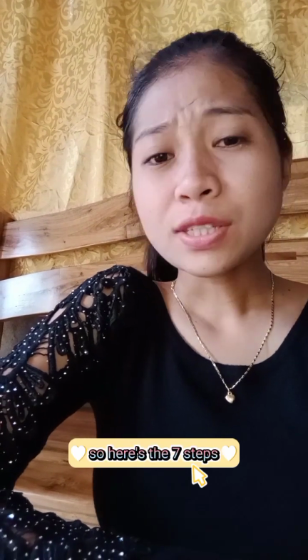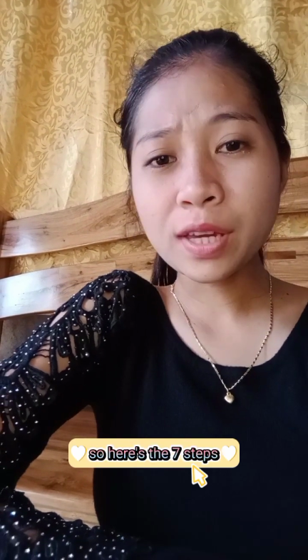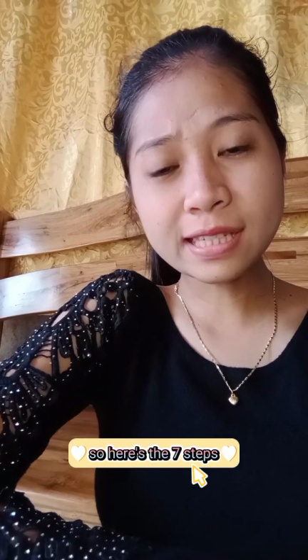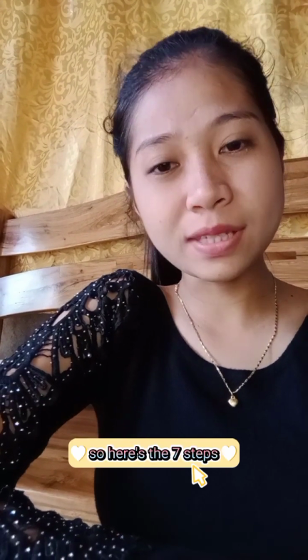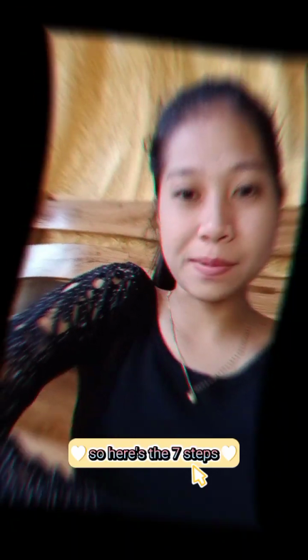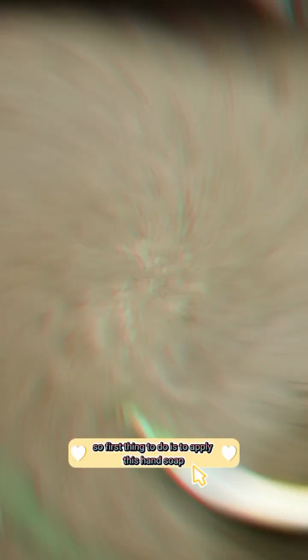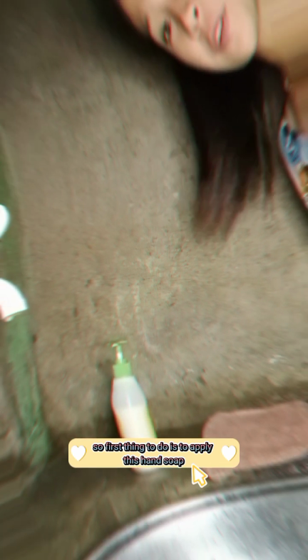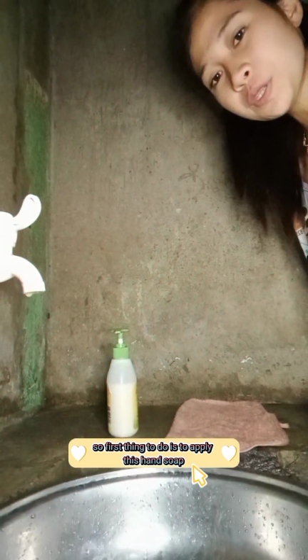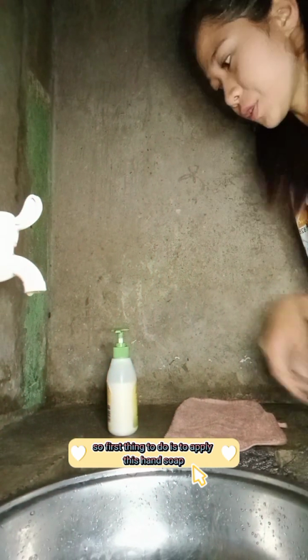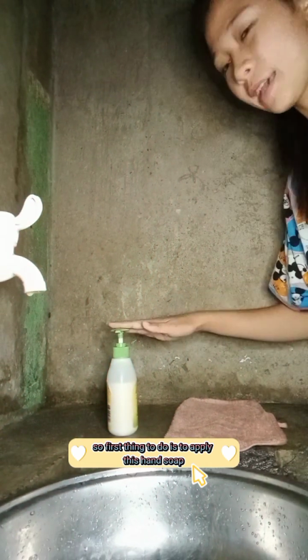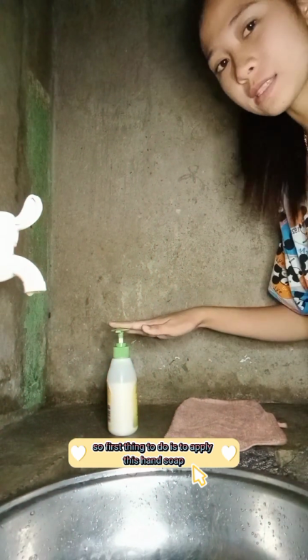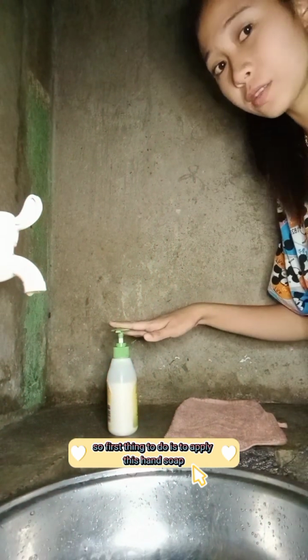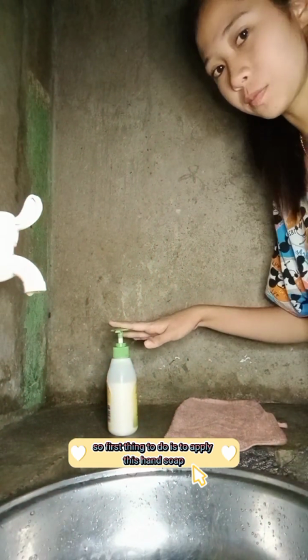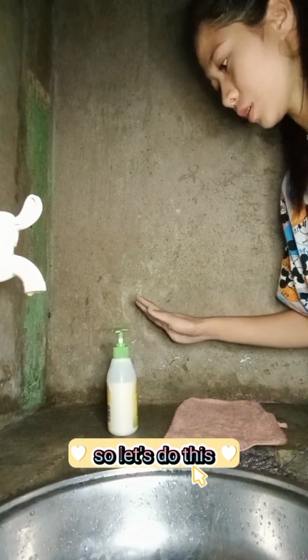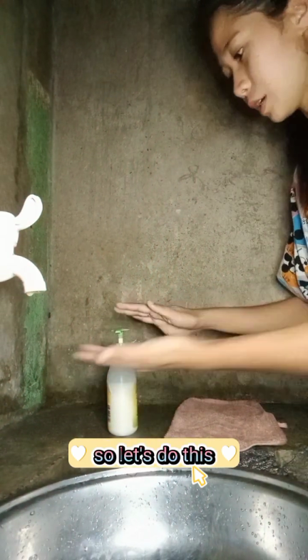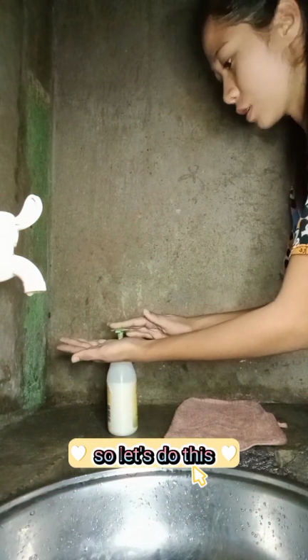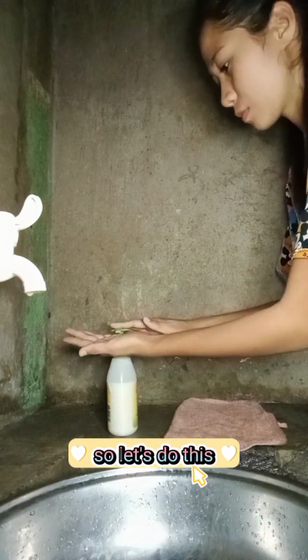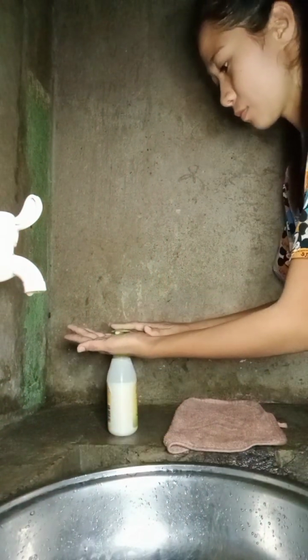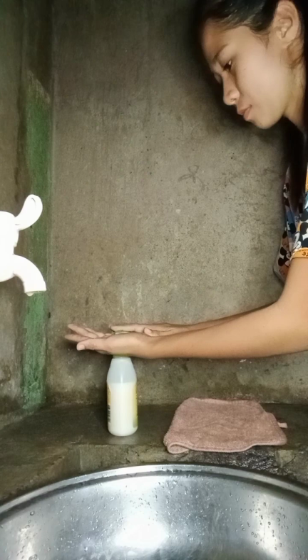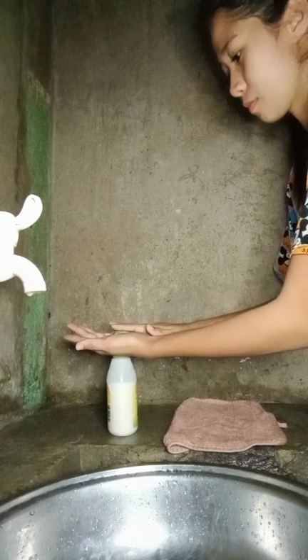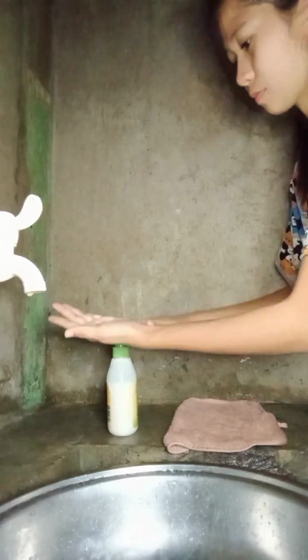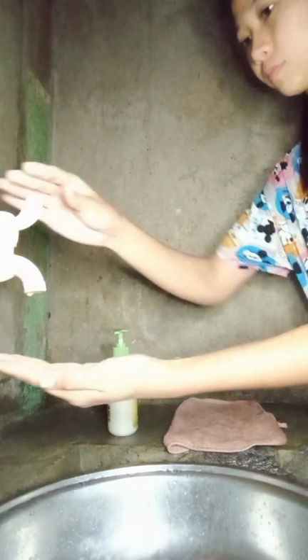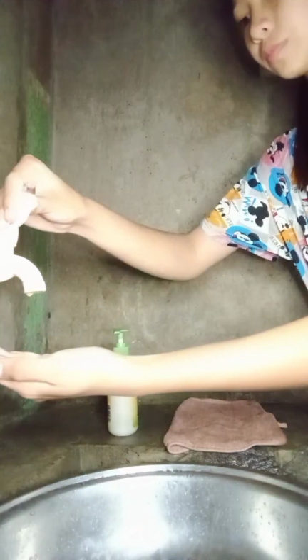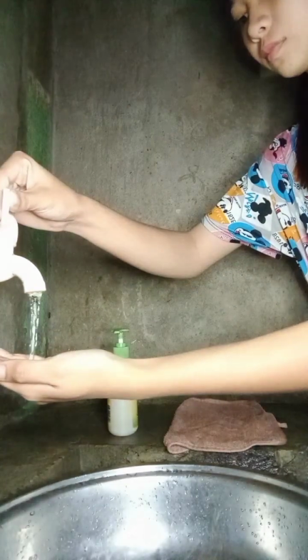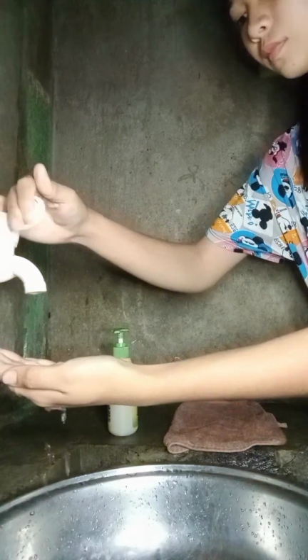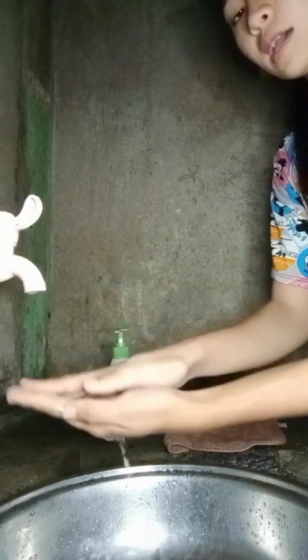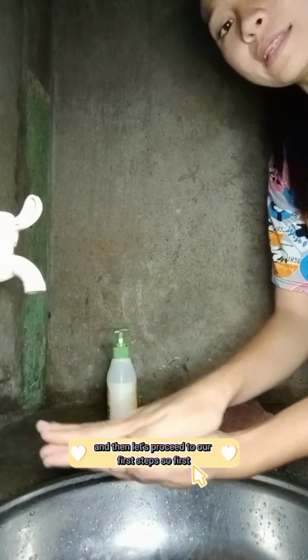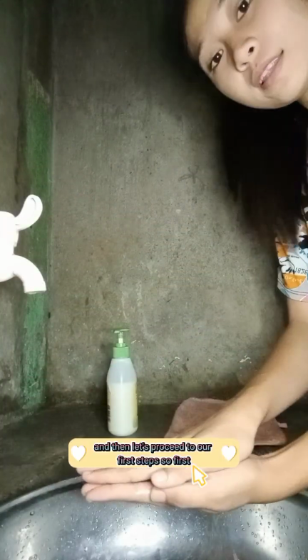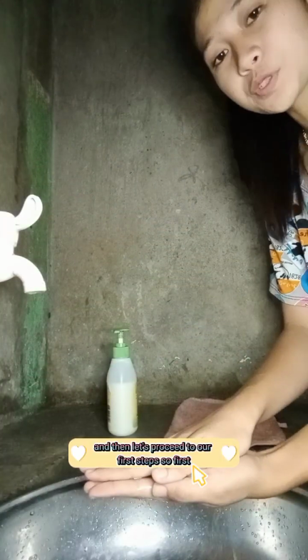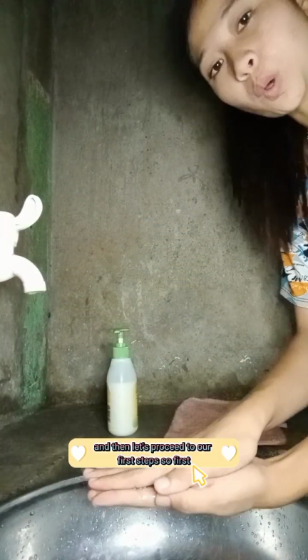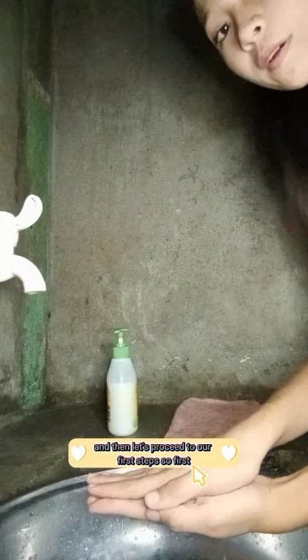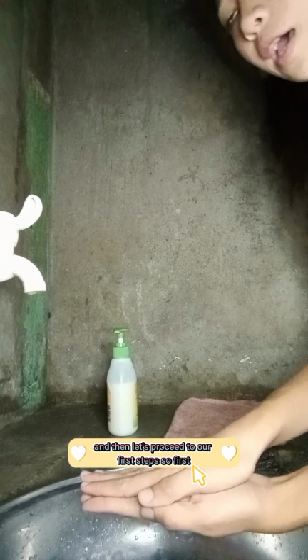So here's the 7 steps. The first thing to do is to apply this hand soap. So let's do this. And then, let's proceed to our first steps.